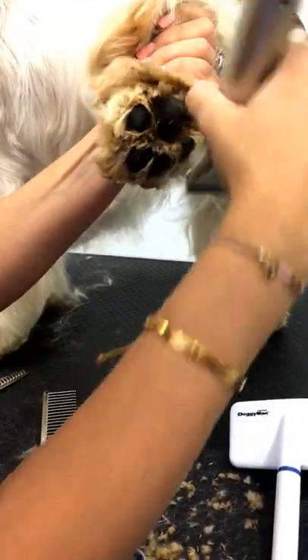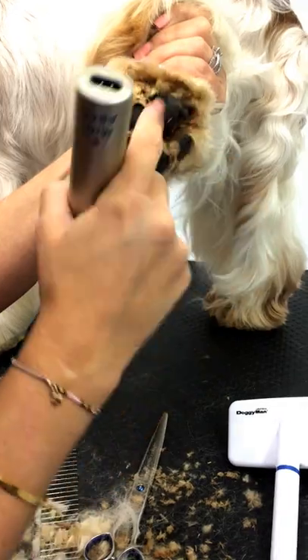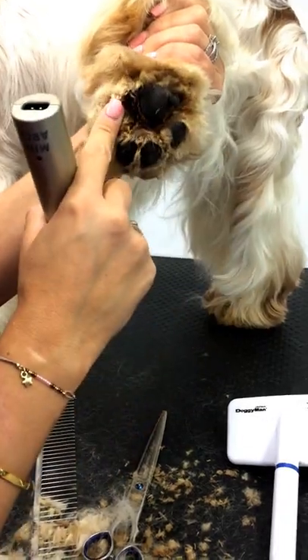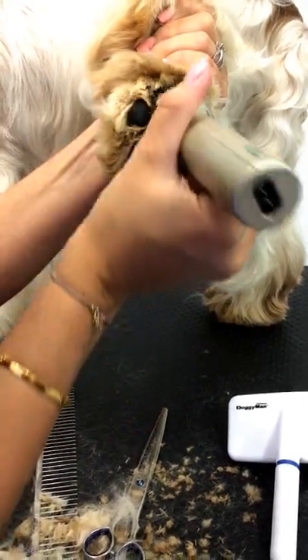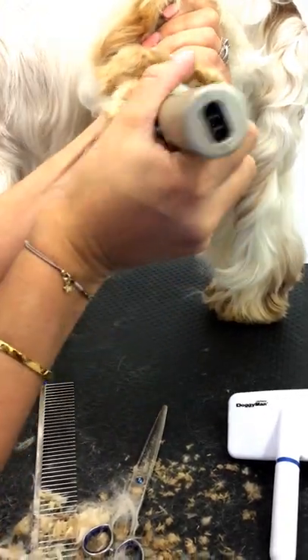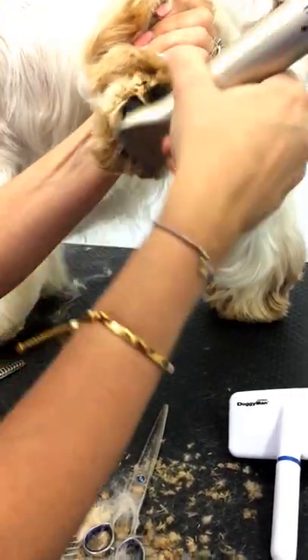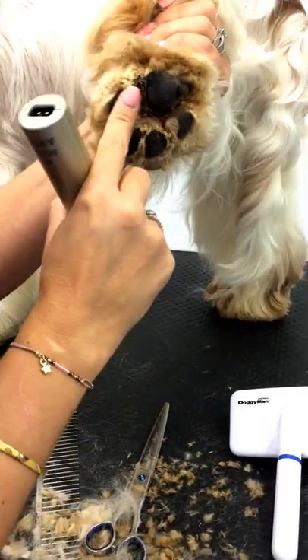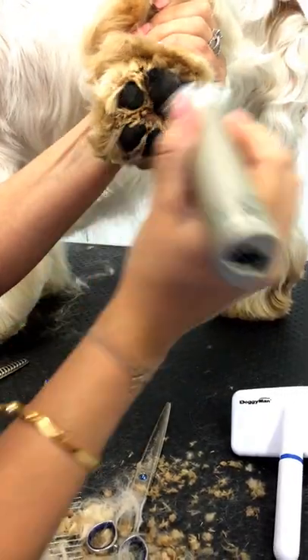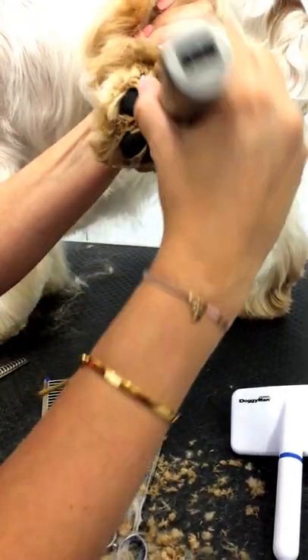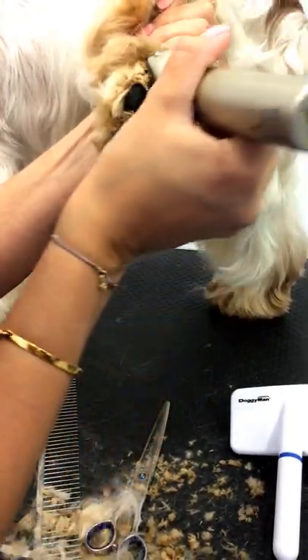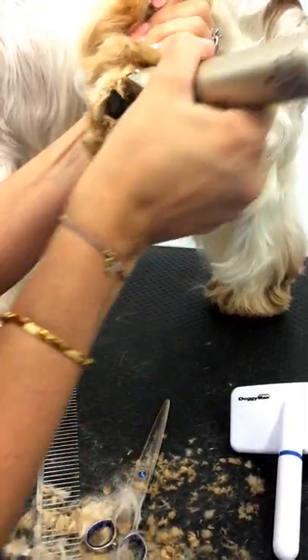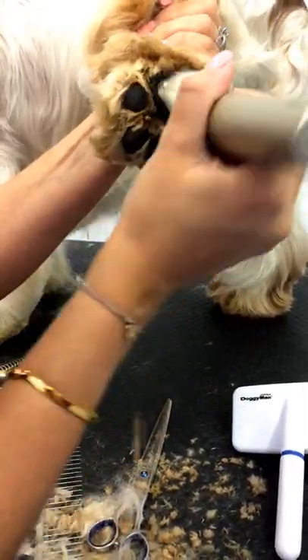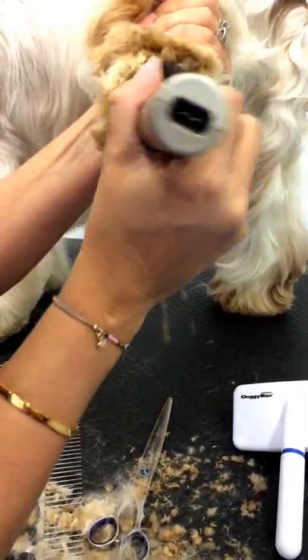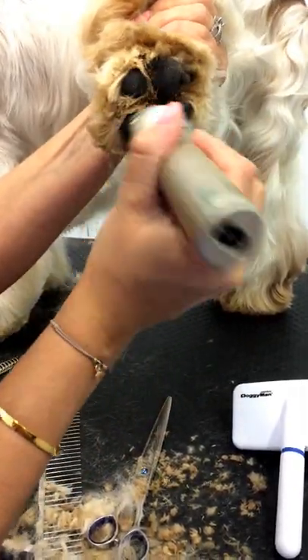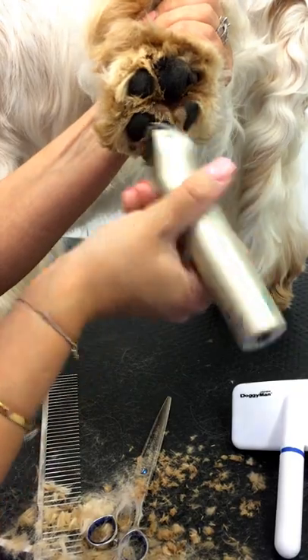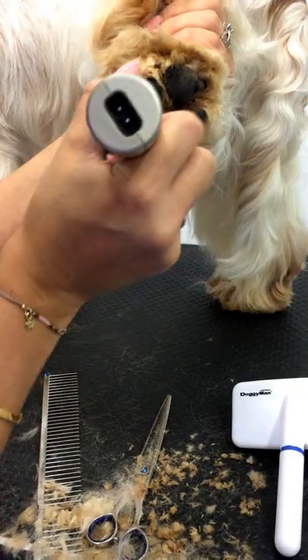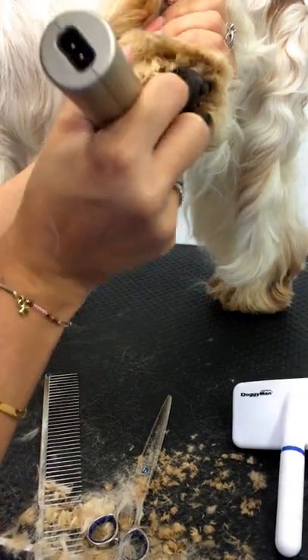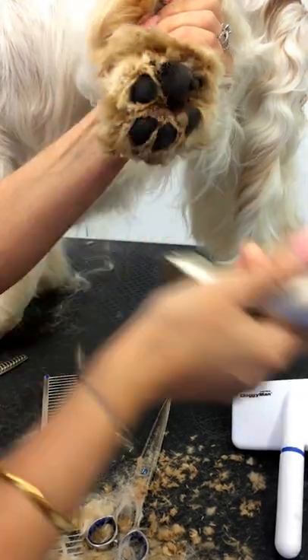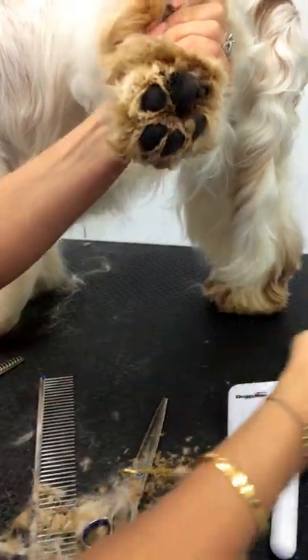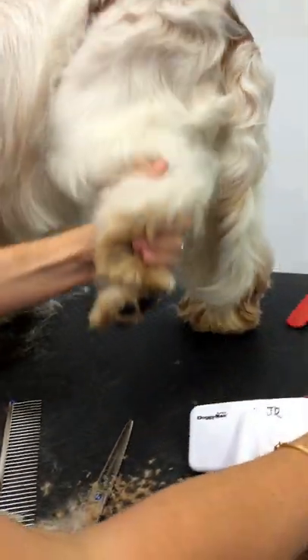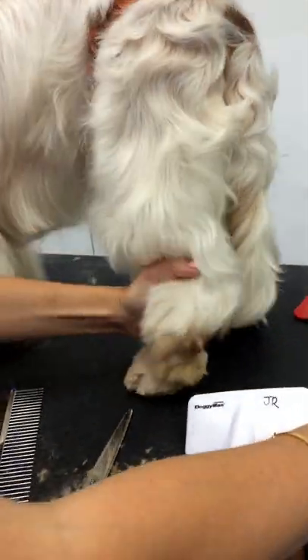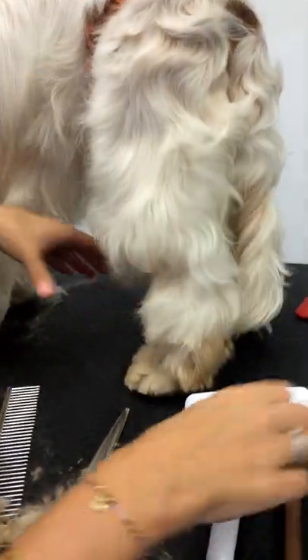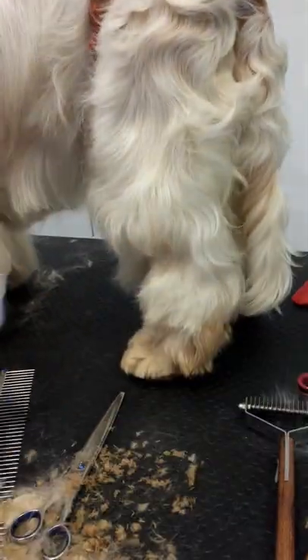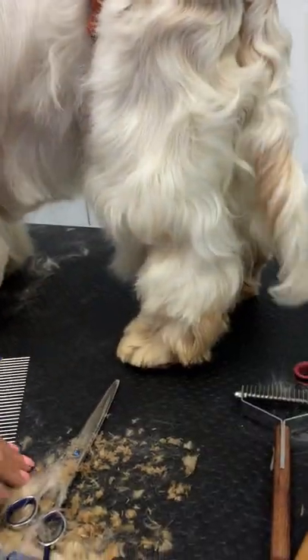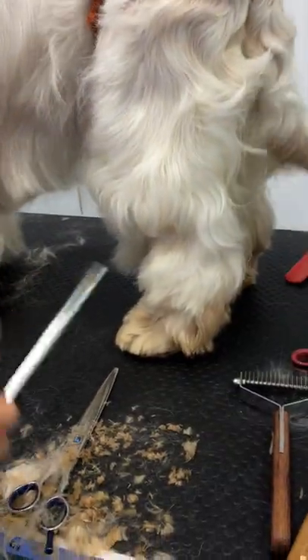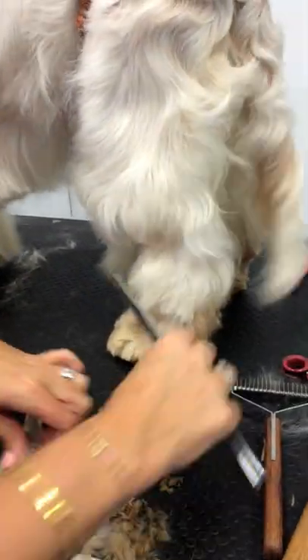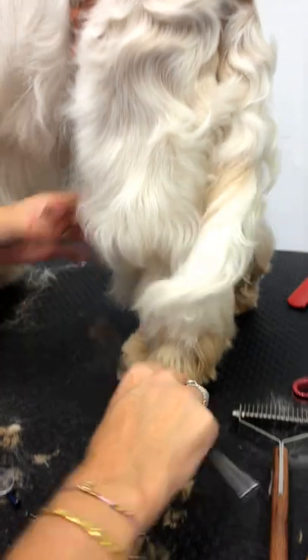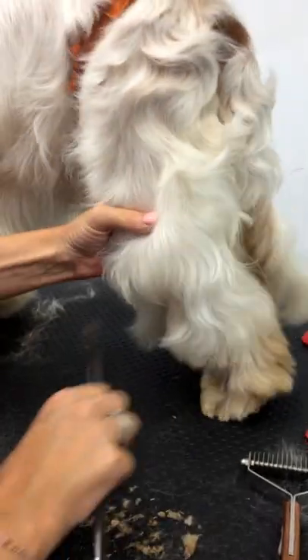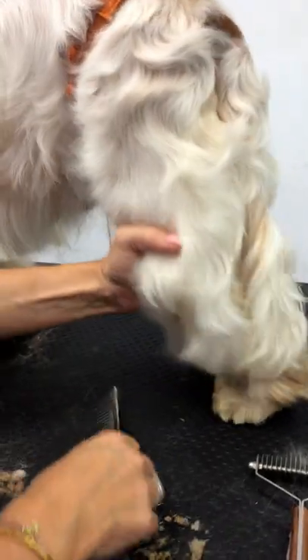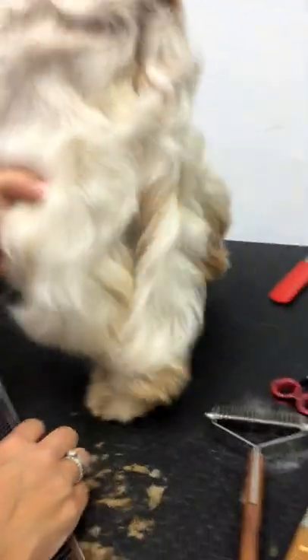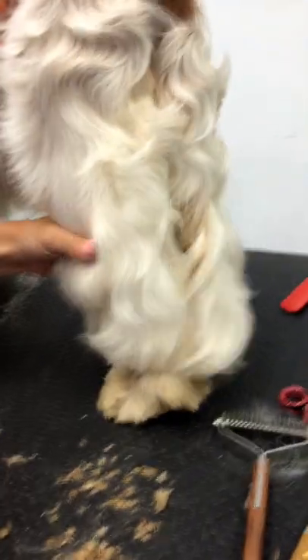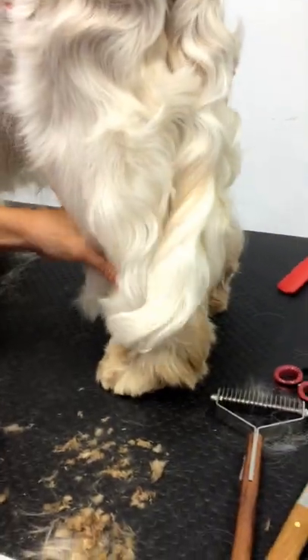Without pushing too hard, just snip out the bulk of the hair. Then pop that foot down and I'm going to start by doing just a normal round foot.